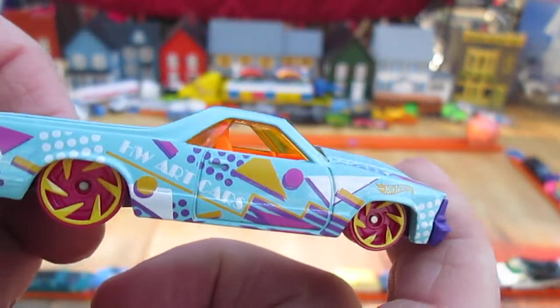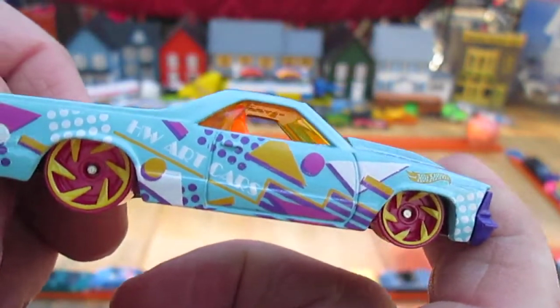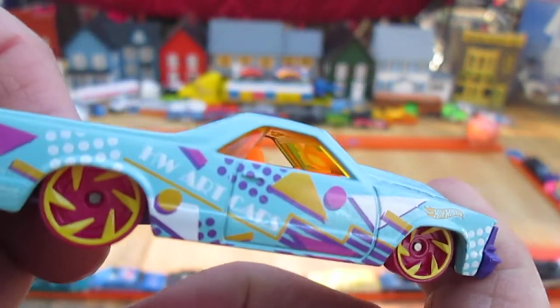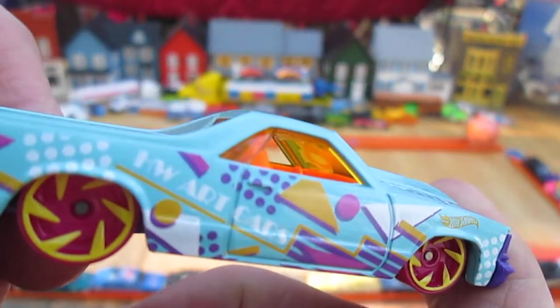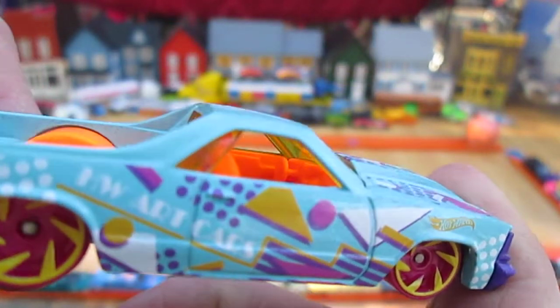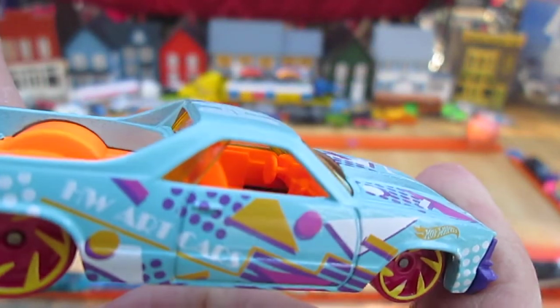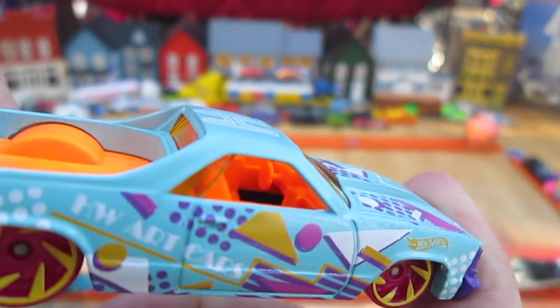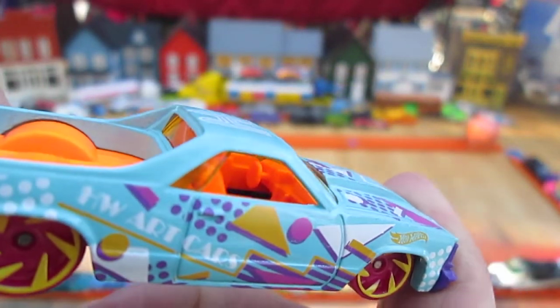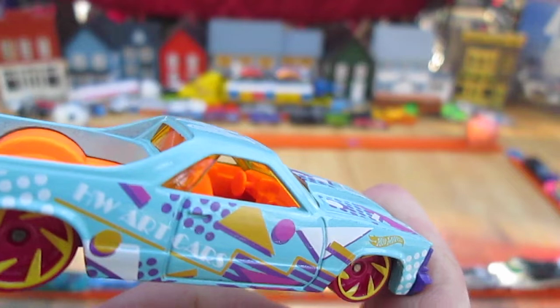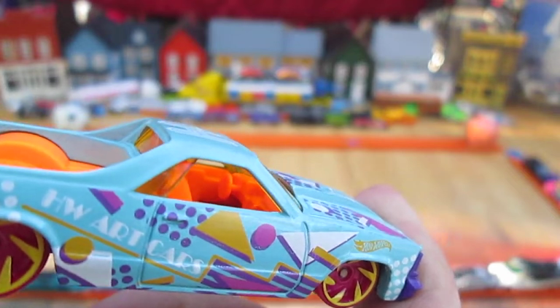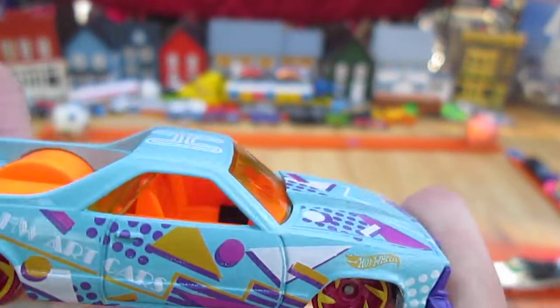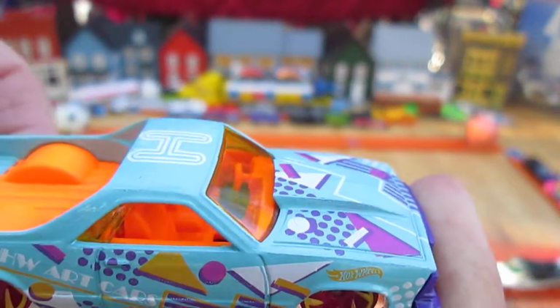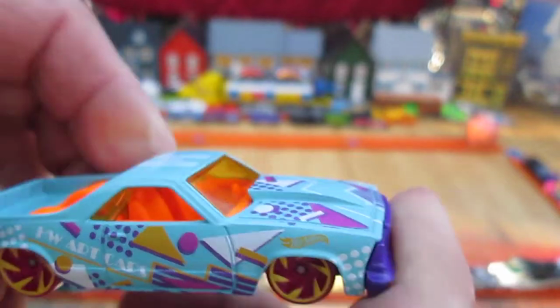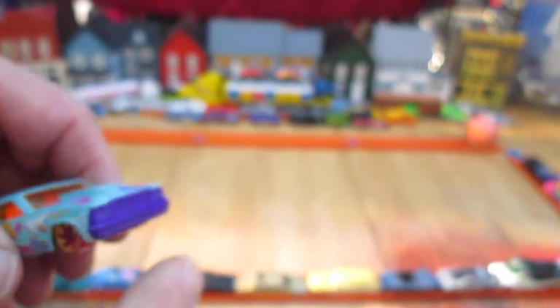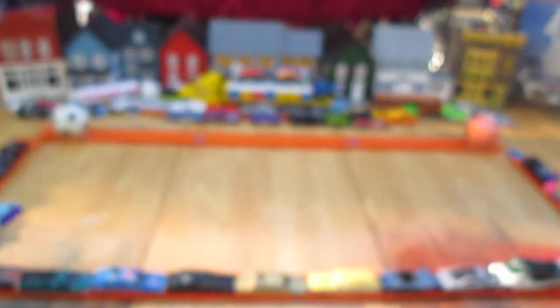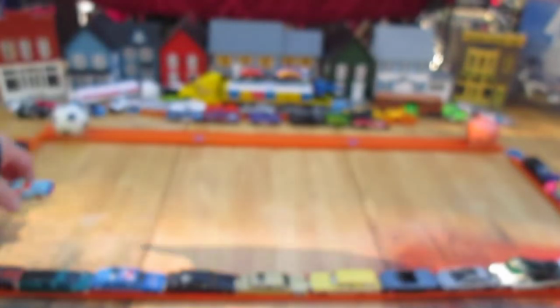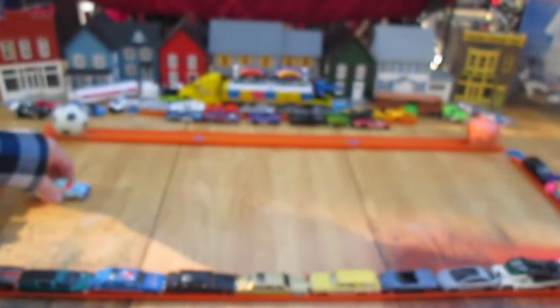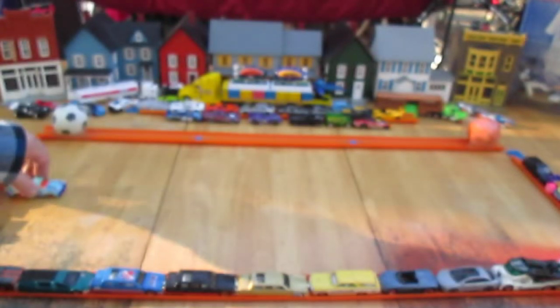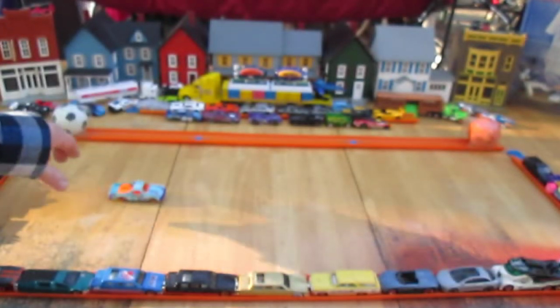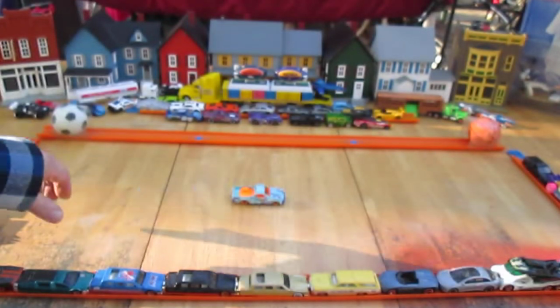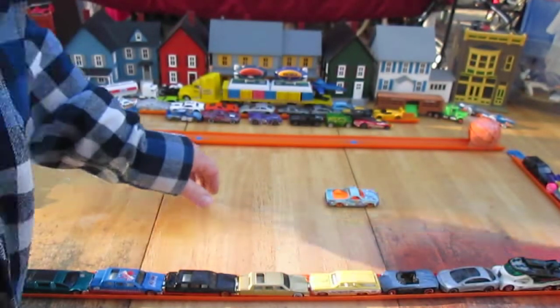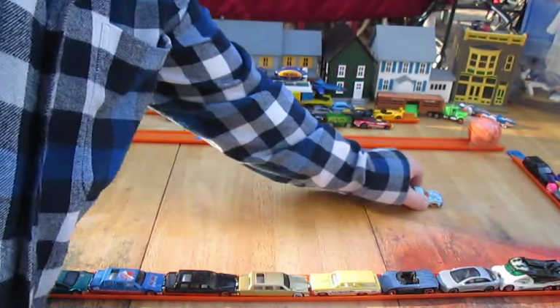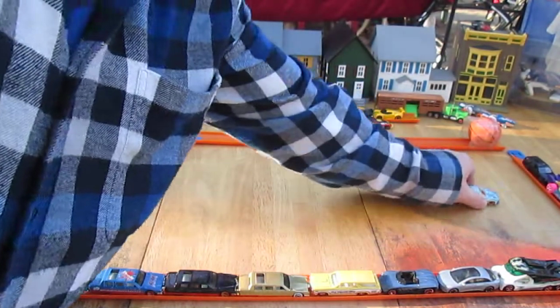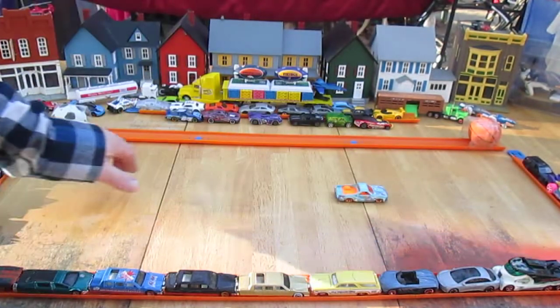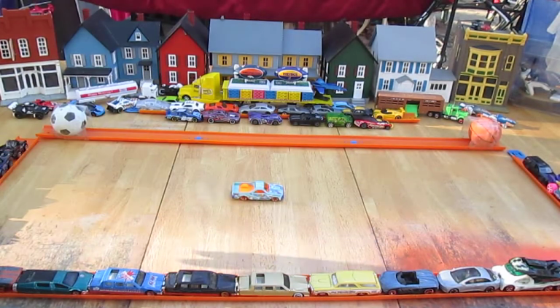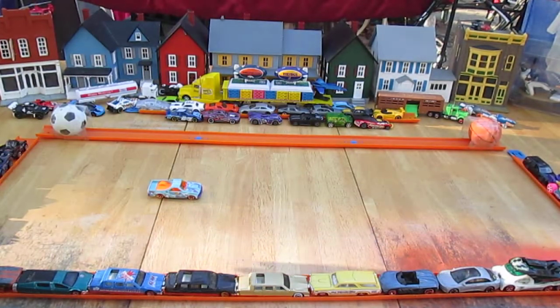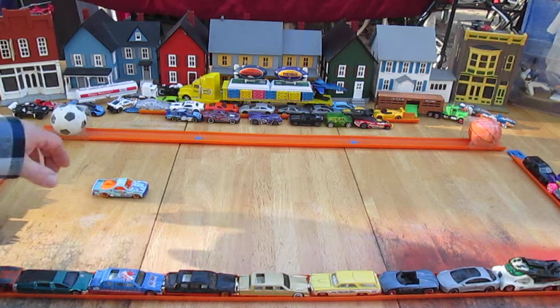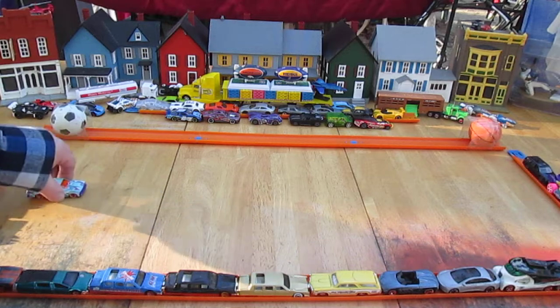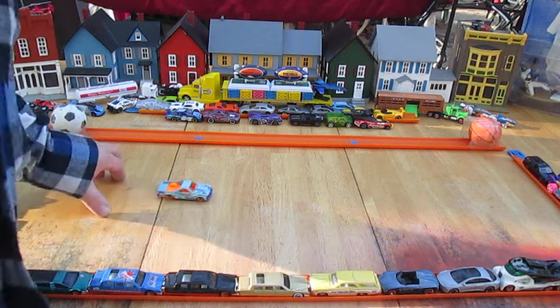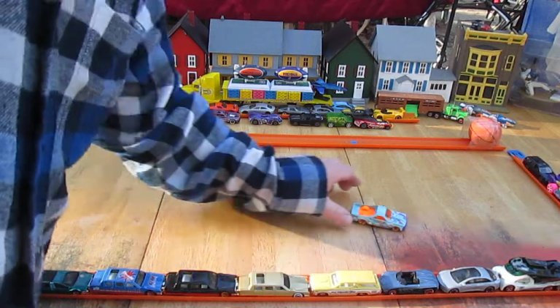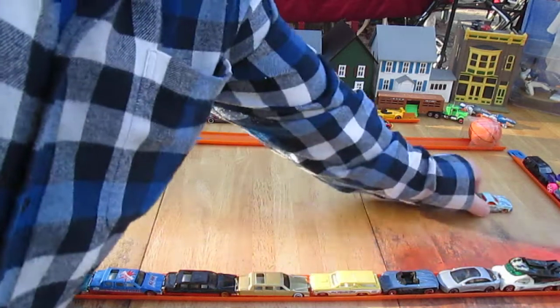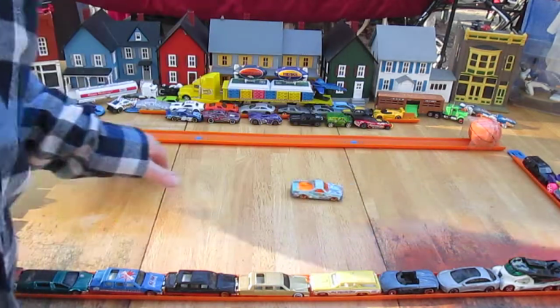Look inside there and the driving is on the left. Let's see how it rolls. Very straight roller.